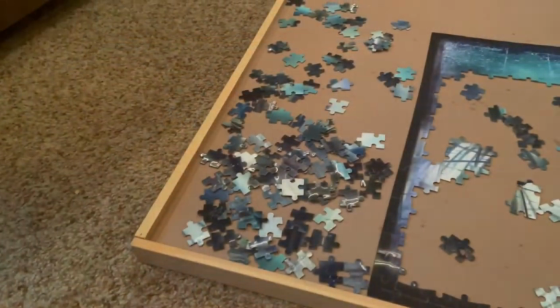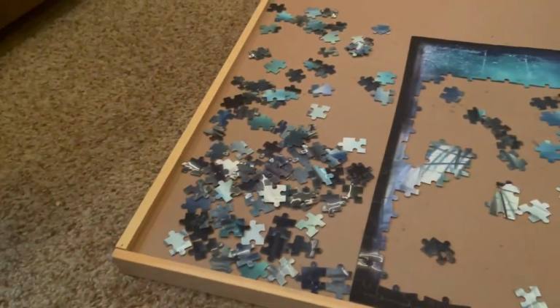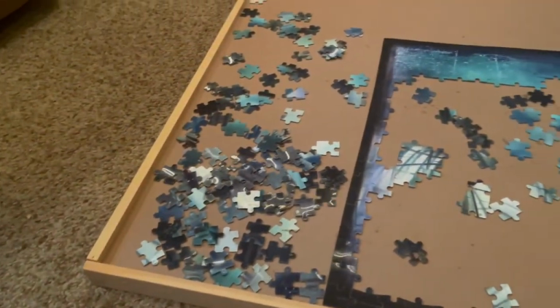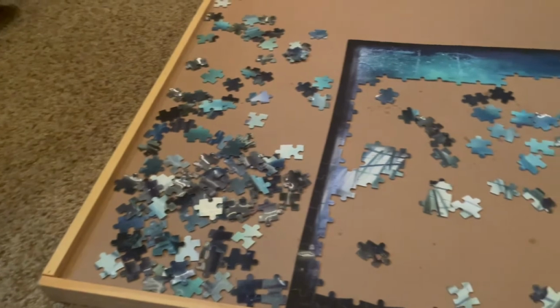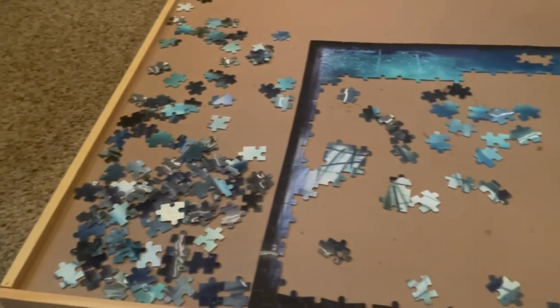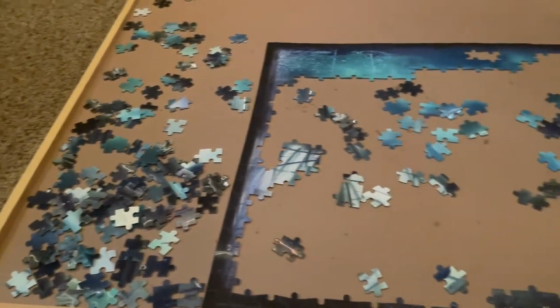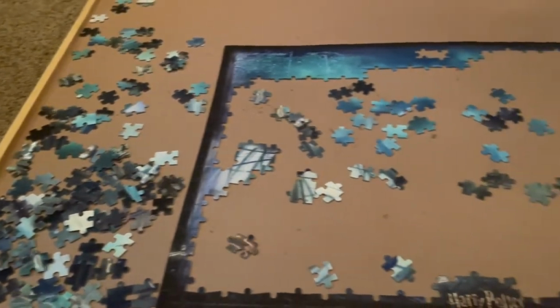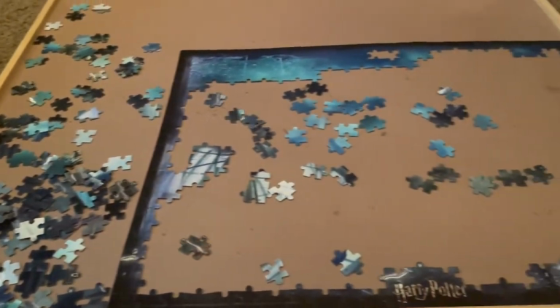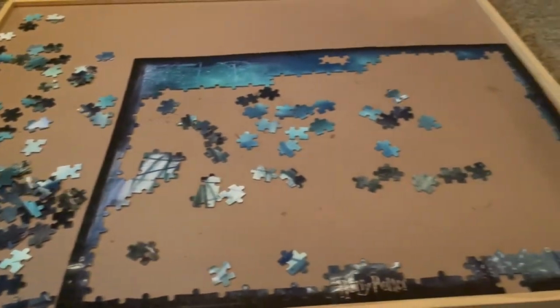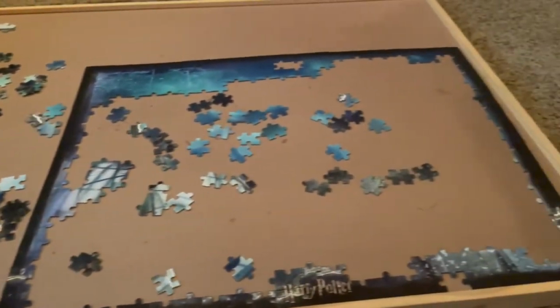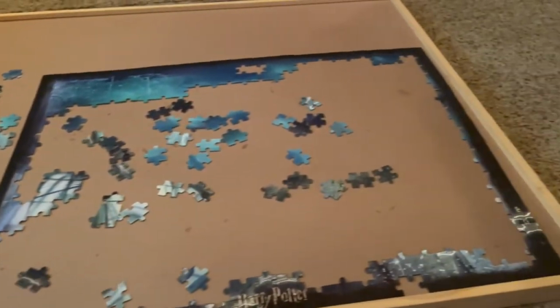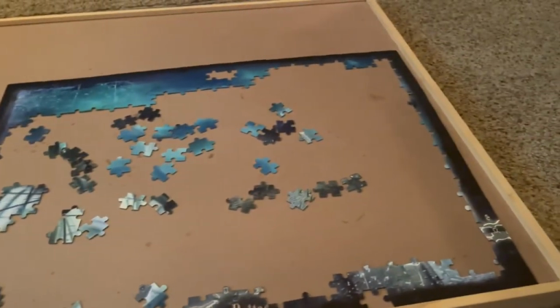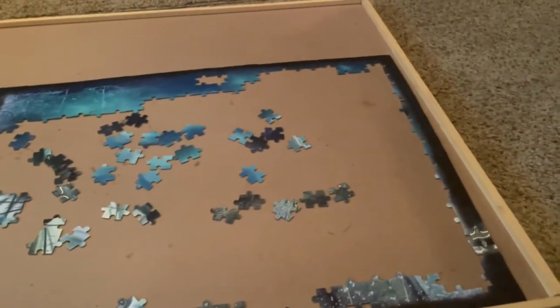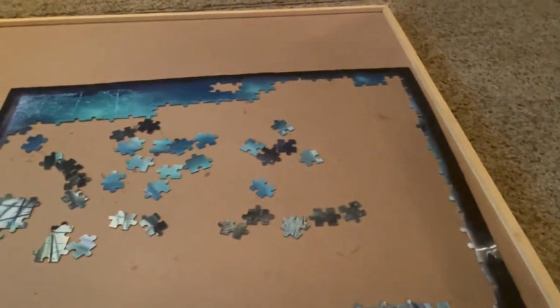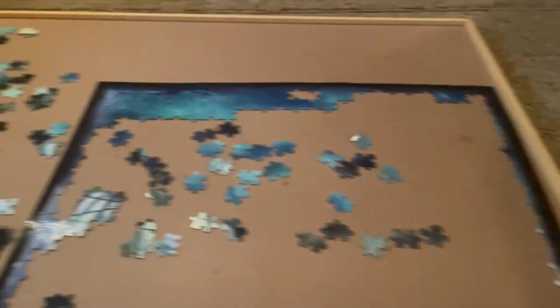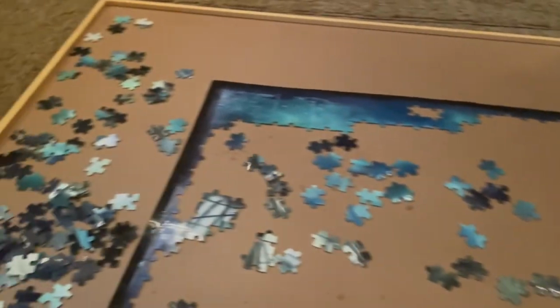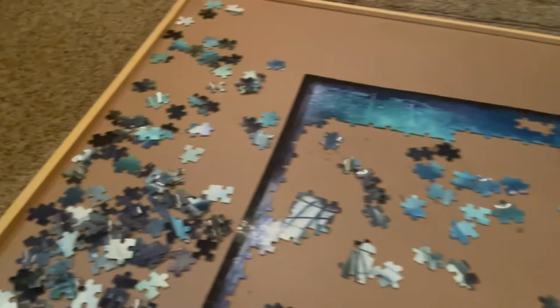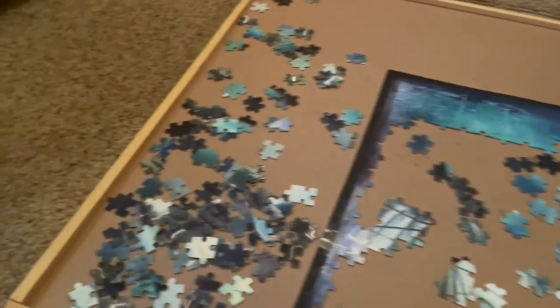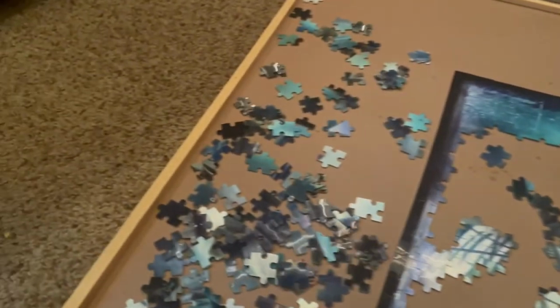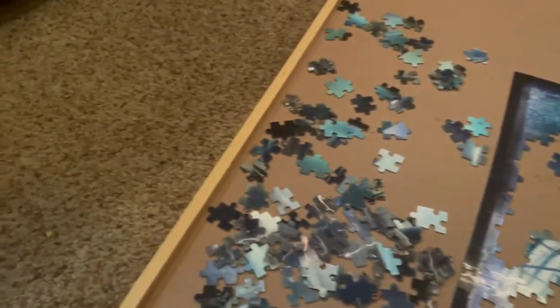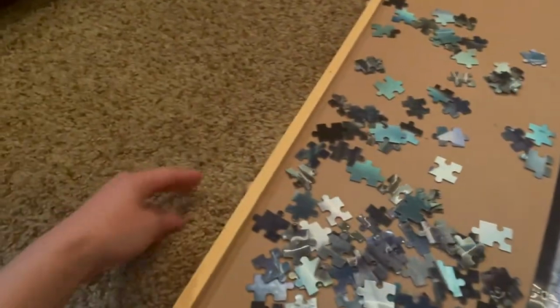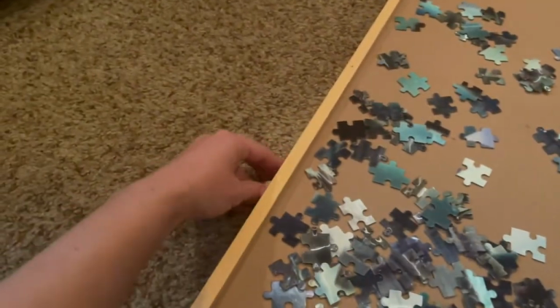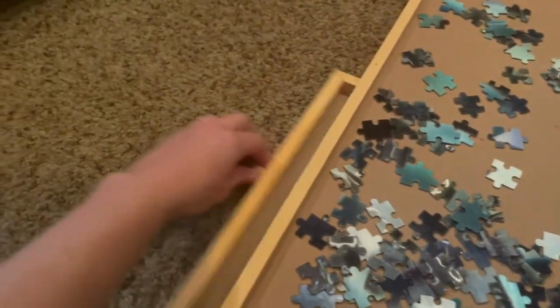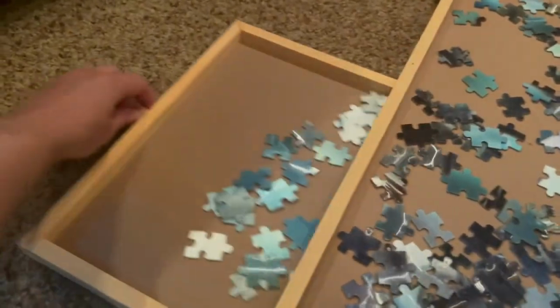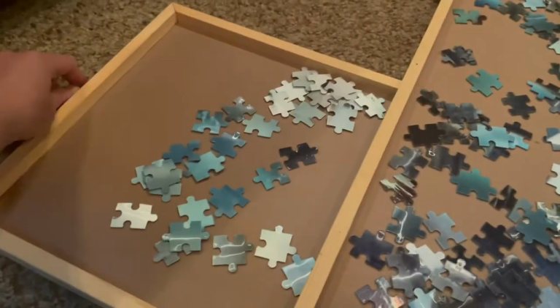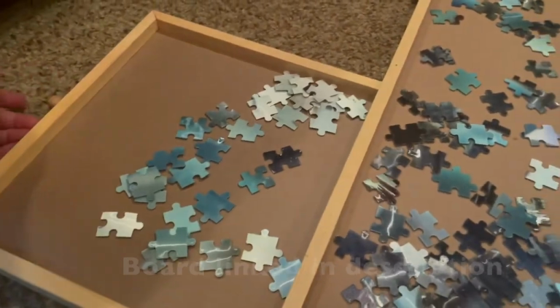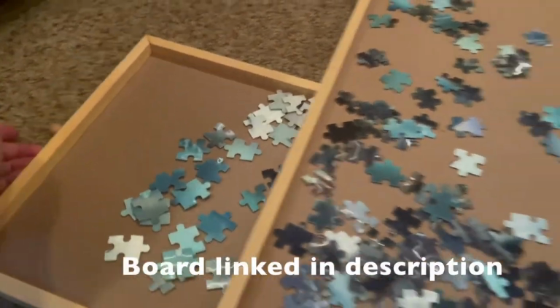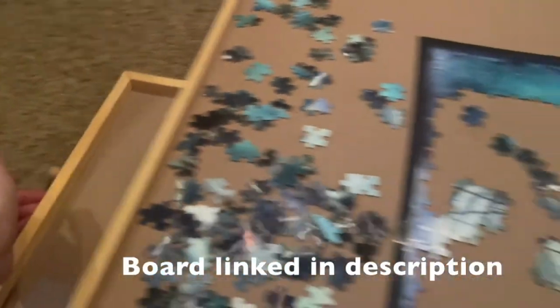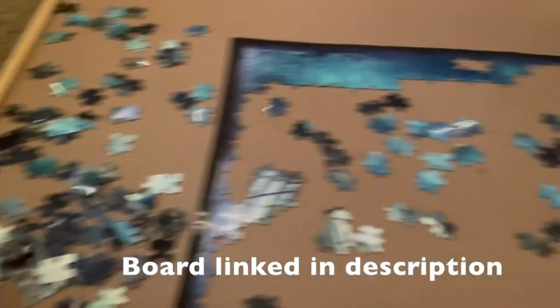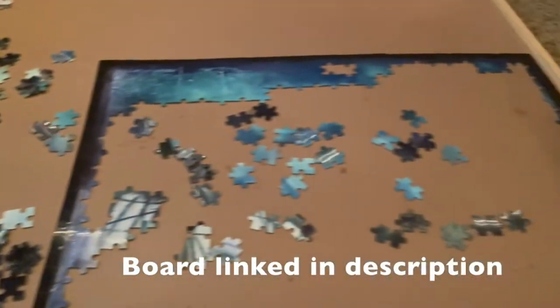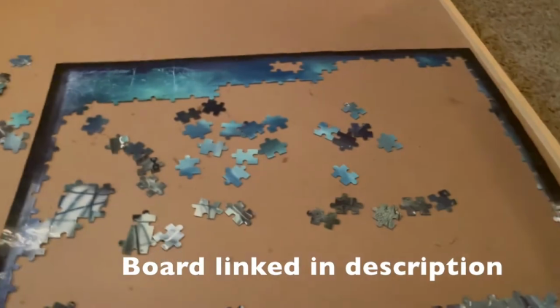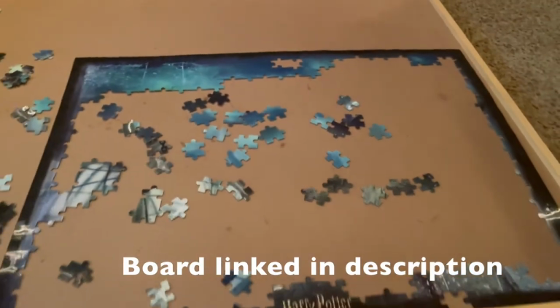Just a little easy RV life tip, or tiny living tip, if you like to do puzzles but don't really have a place to keep them going while you work on them. I got the puzzle board on Amazon and it was definitely a really good investment.